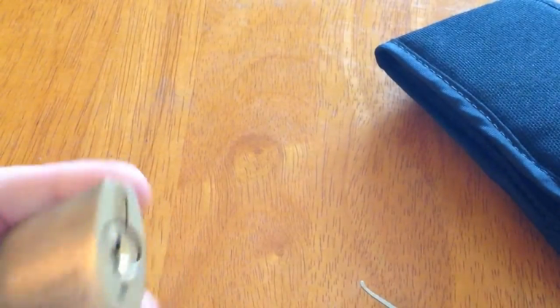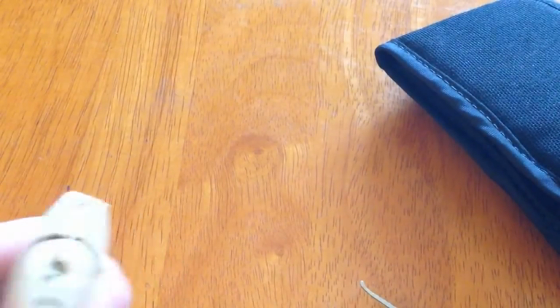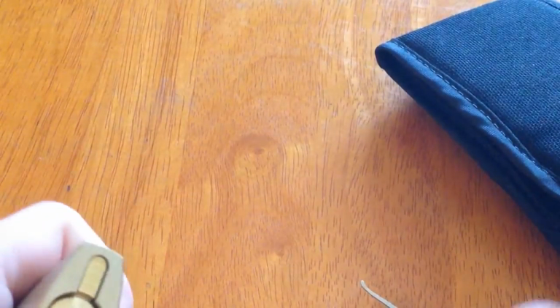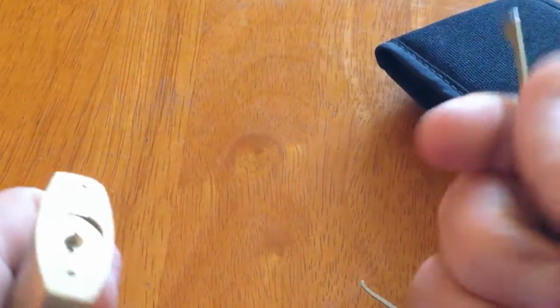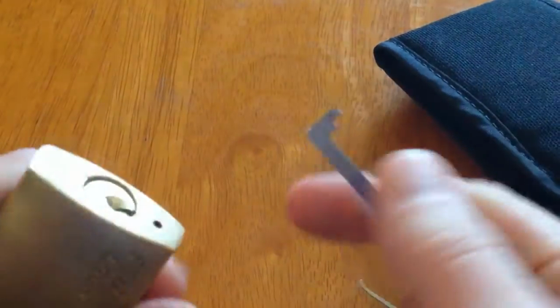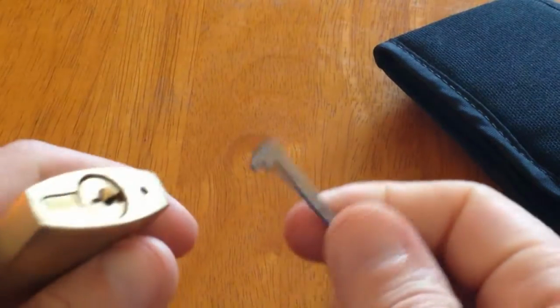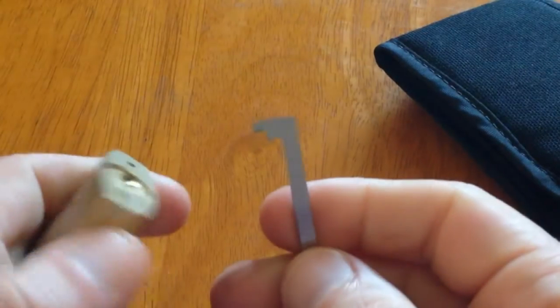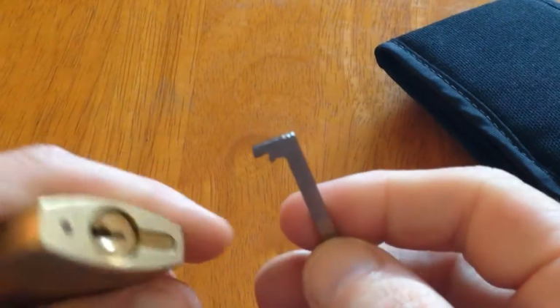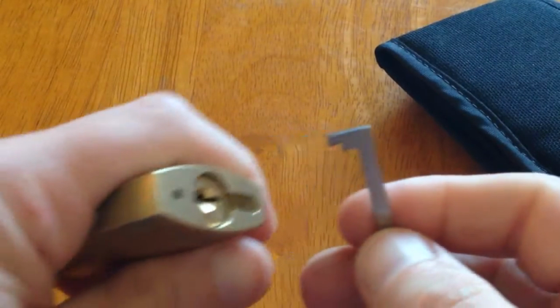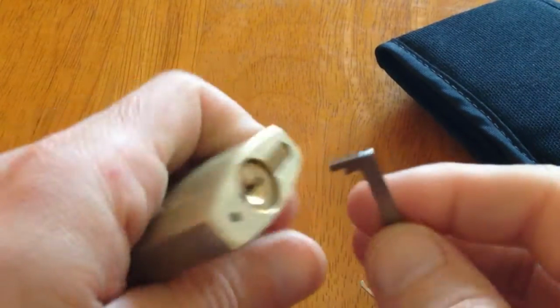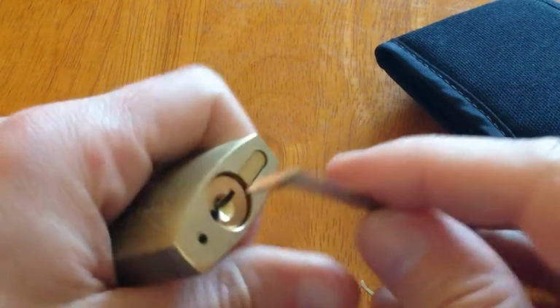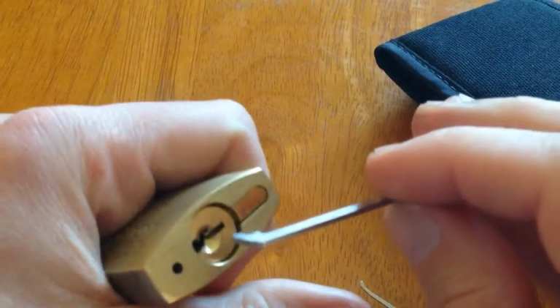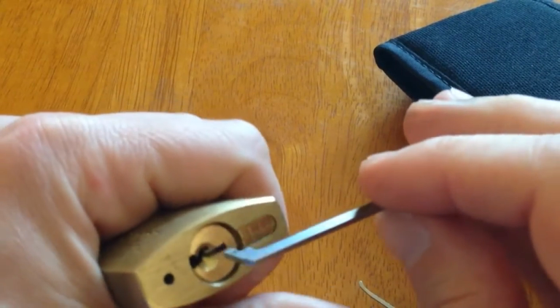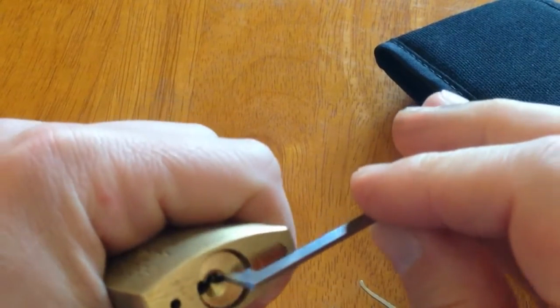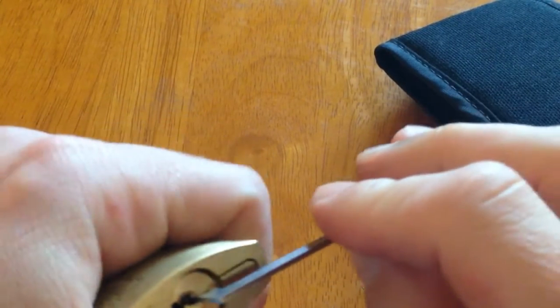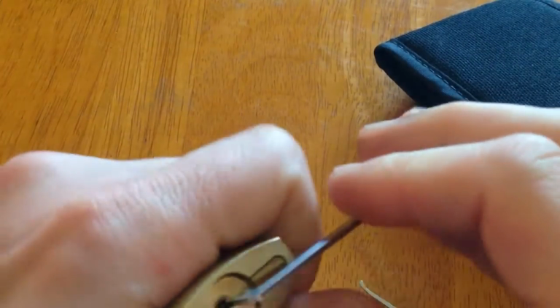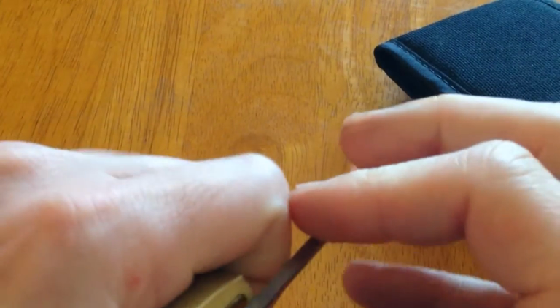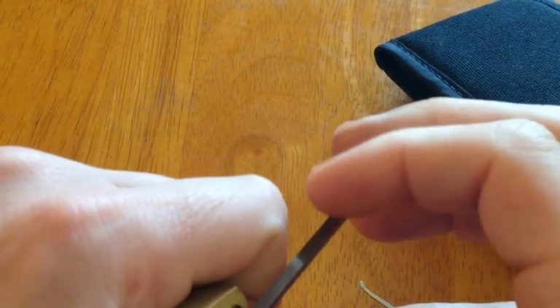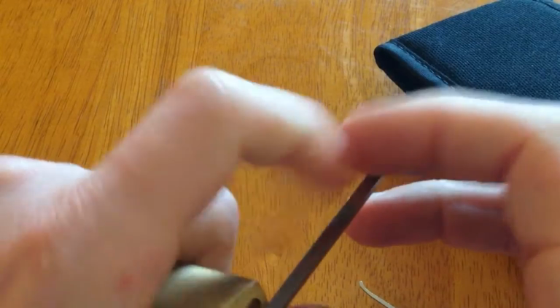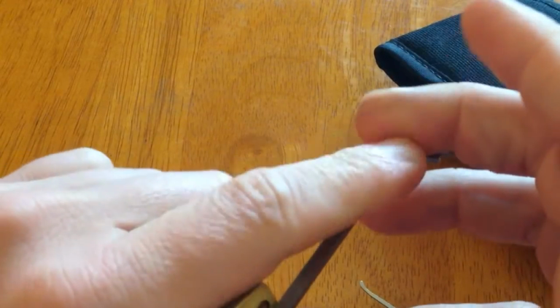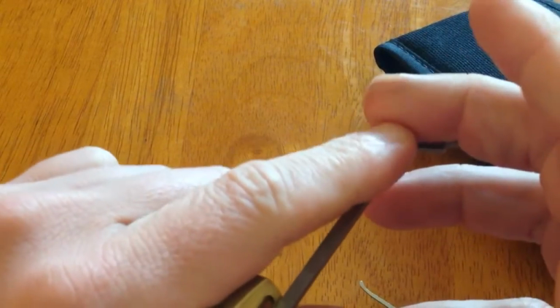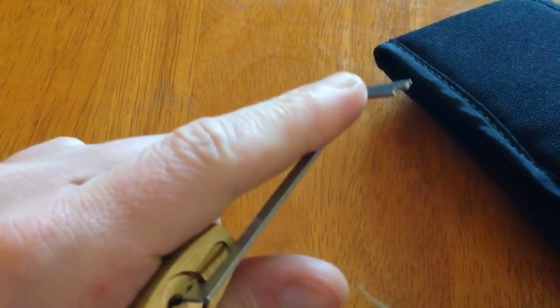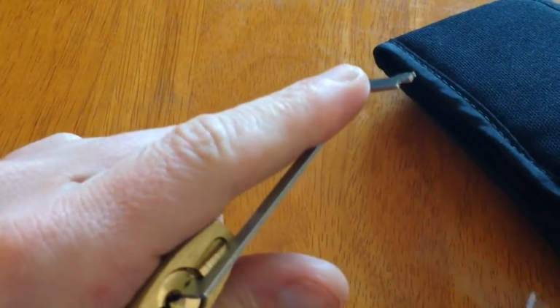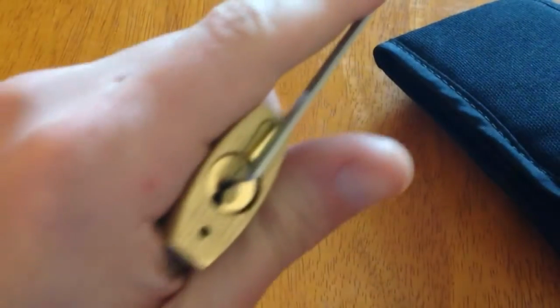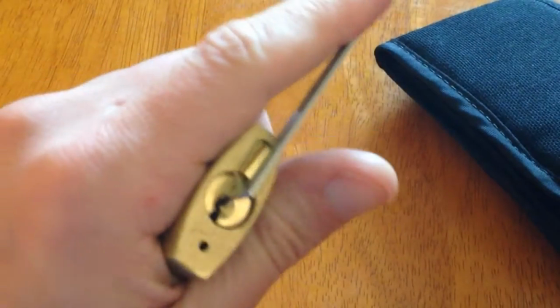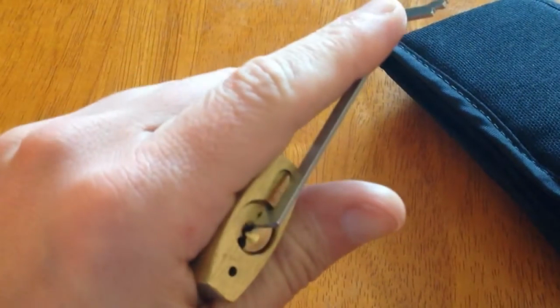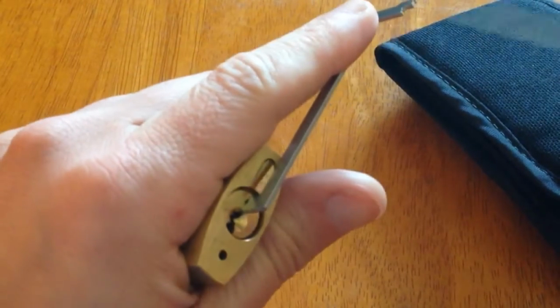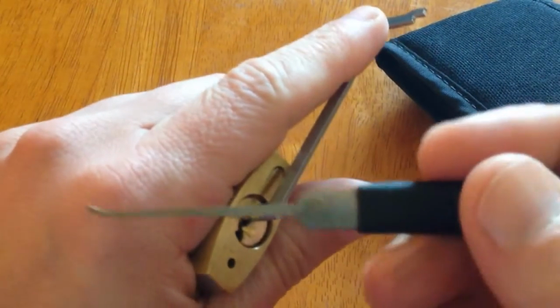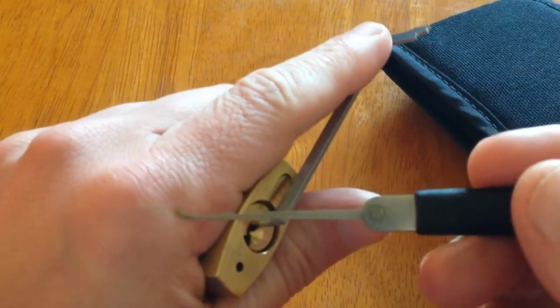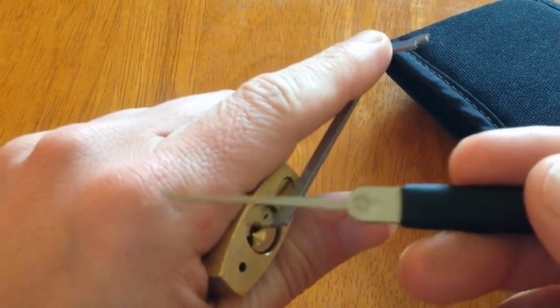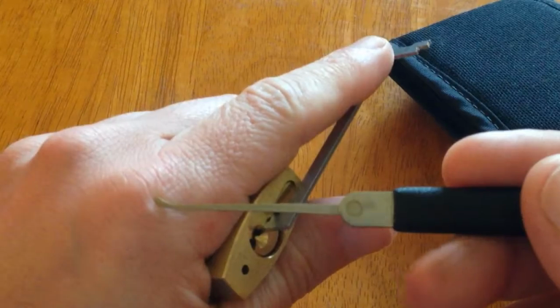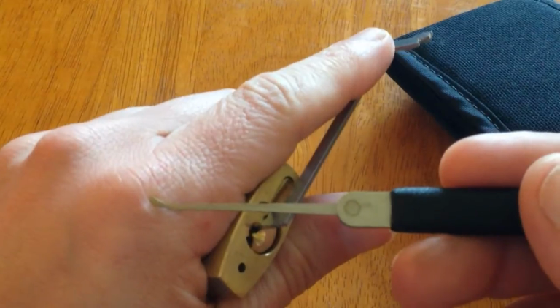I'm not really used to picking padlocks with serrated pins in, so this is quite new for me. I'm going to be using the surfboard short hook.